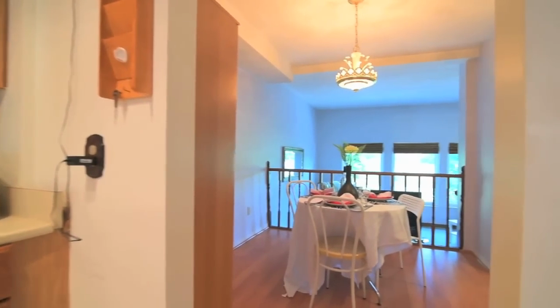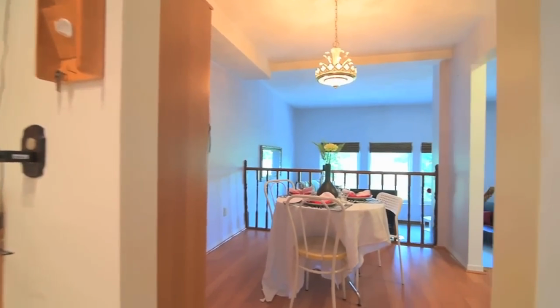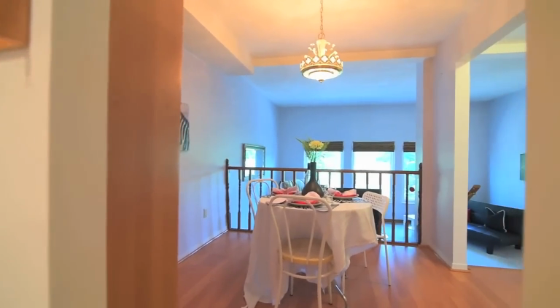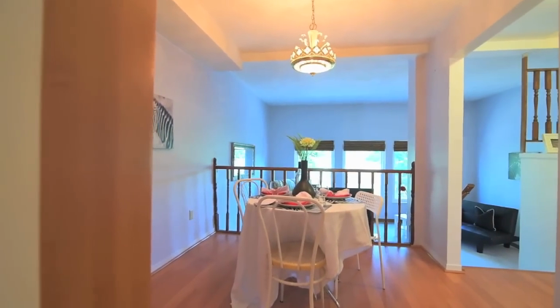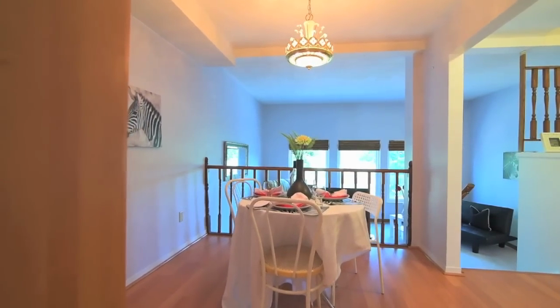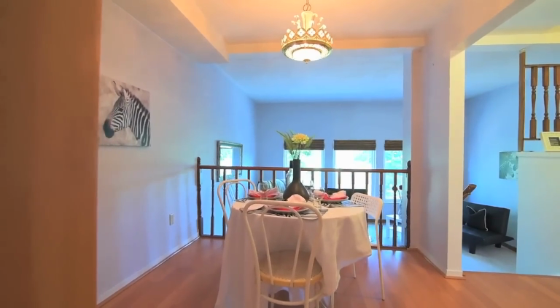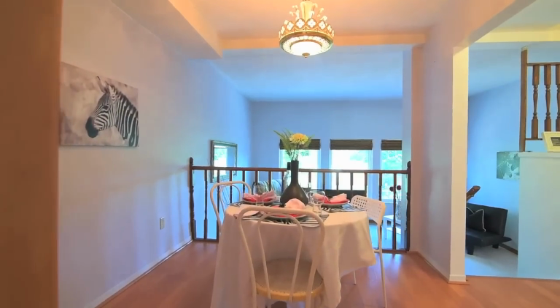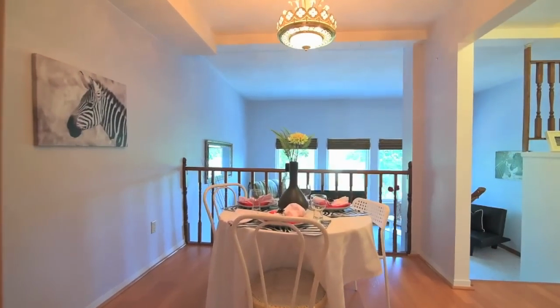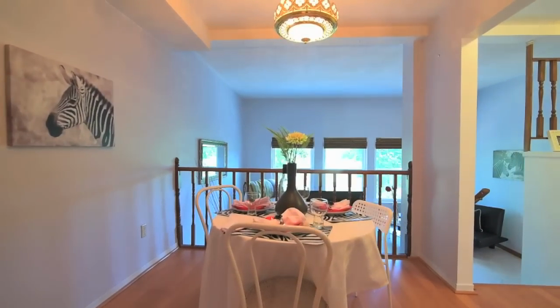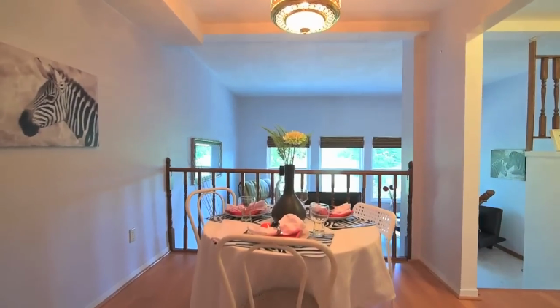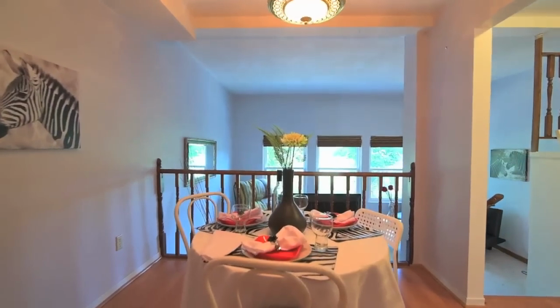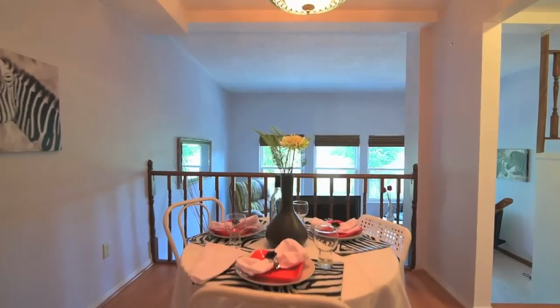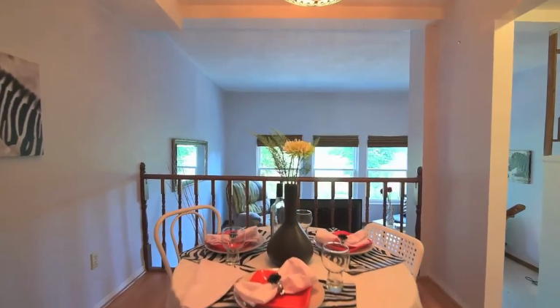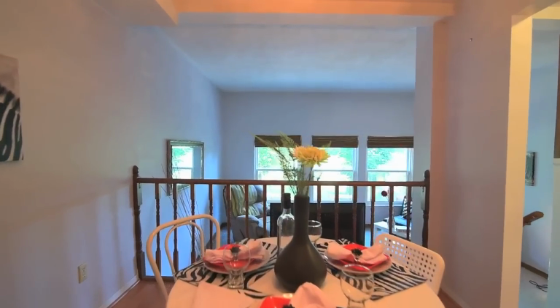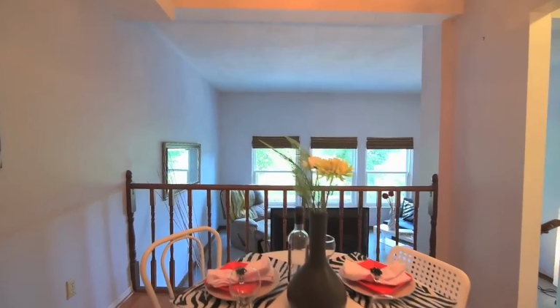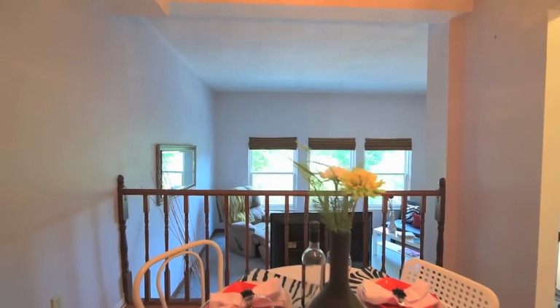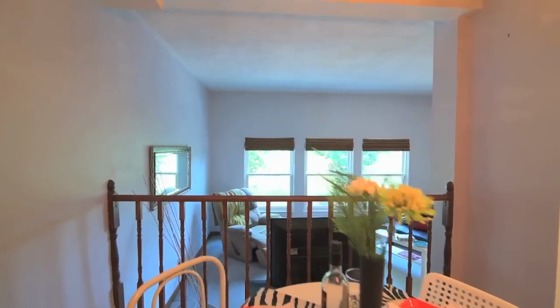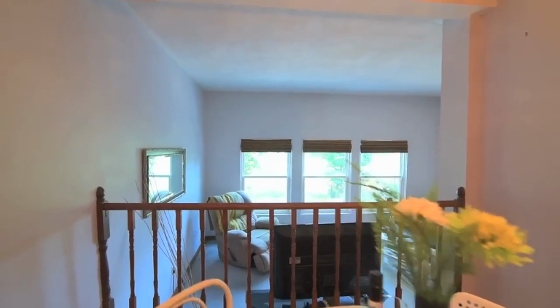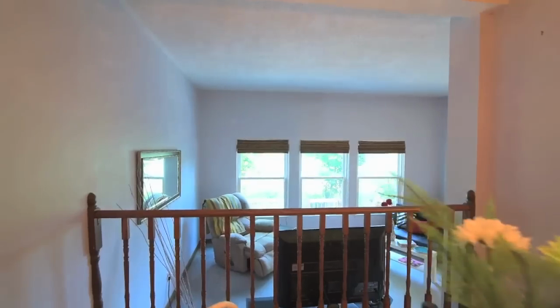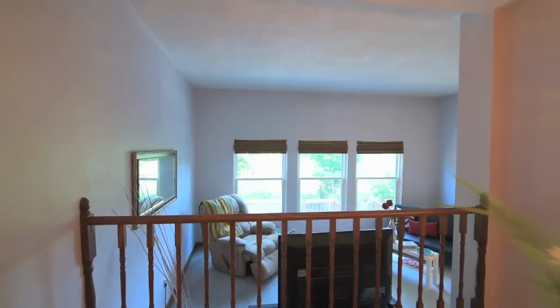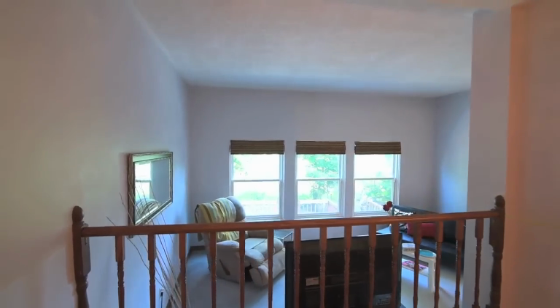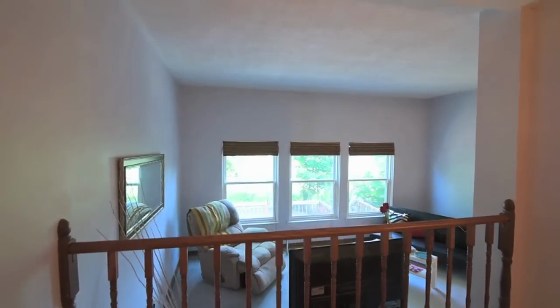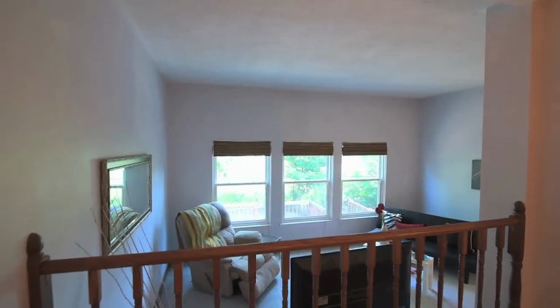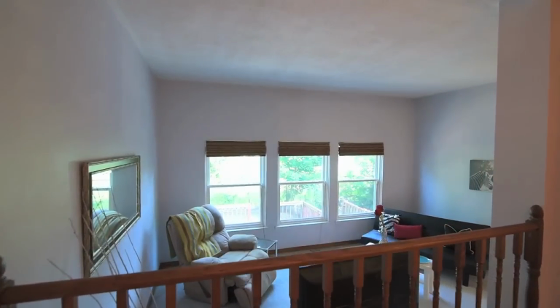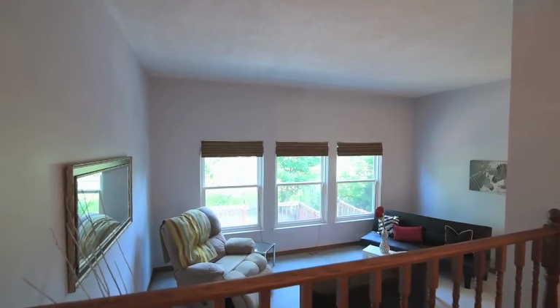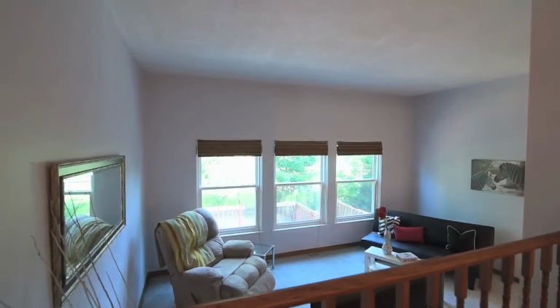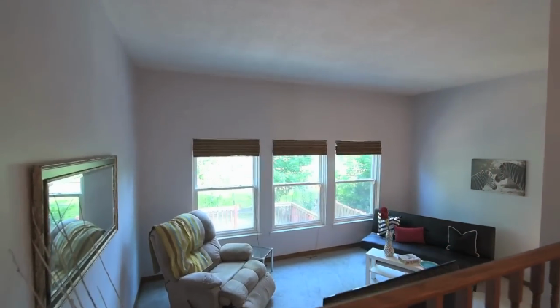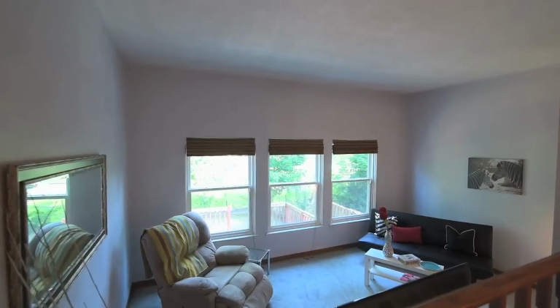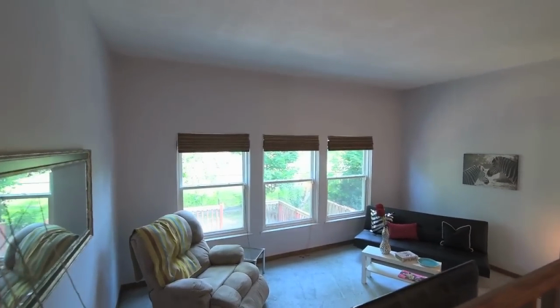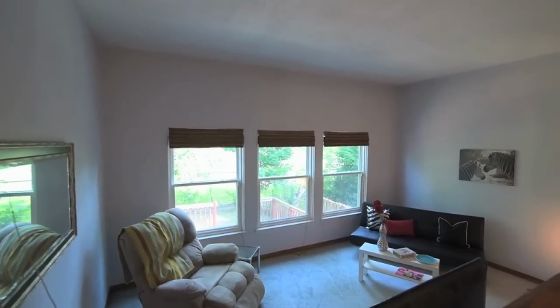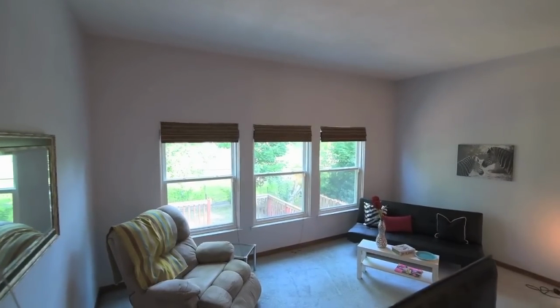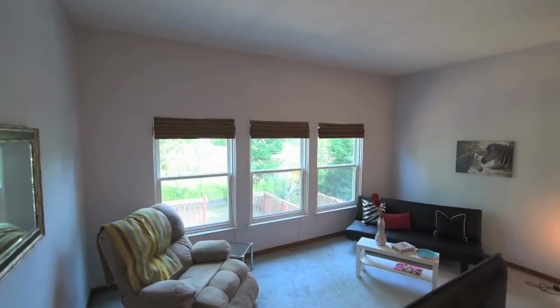The kitchen is open to the dining room, which is finished with laminate floors and overlooks a sunken living room featuring cosy broadloom and views of the neighbourhood park.